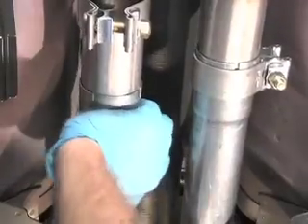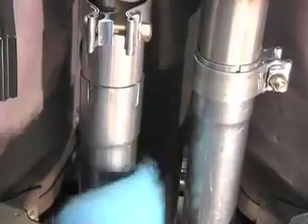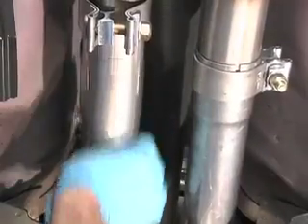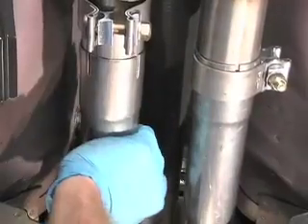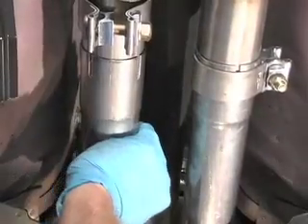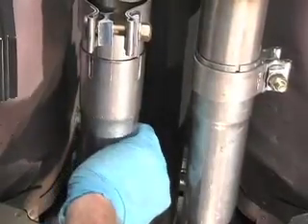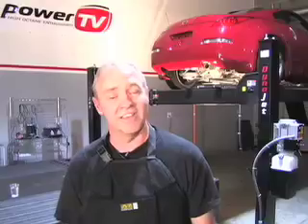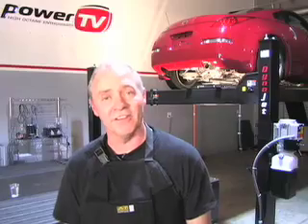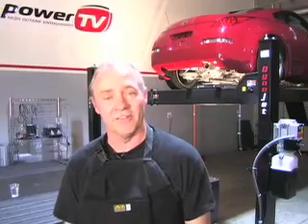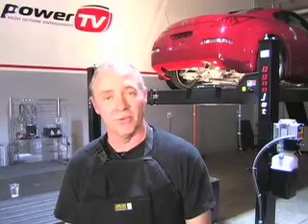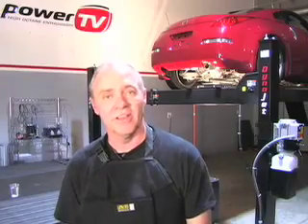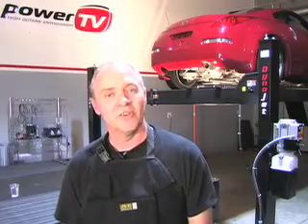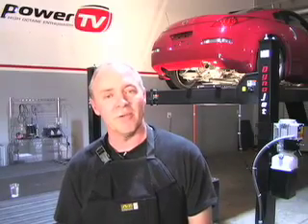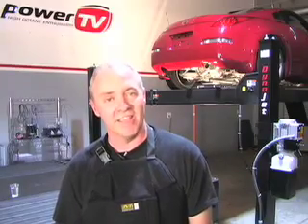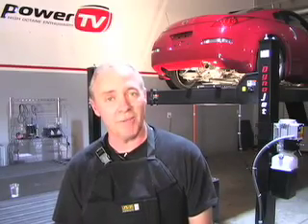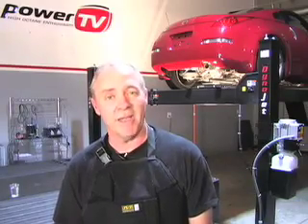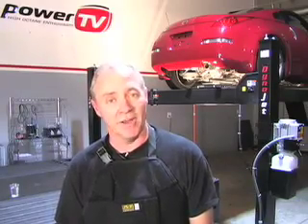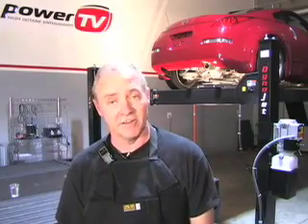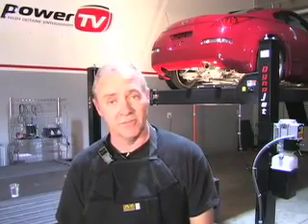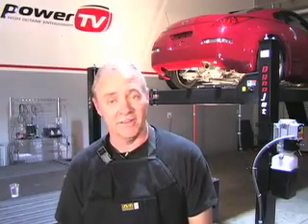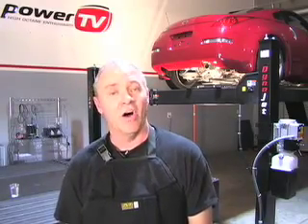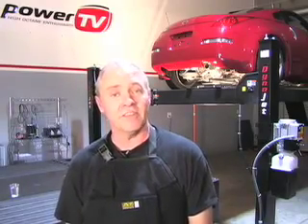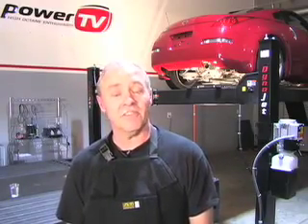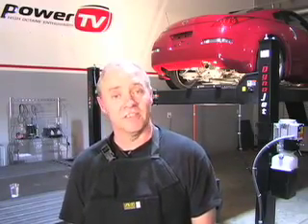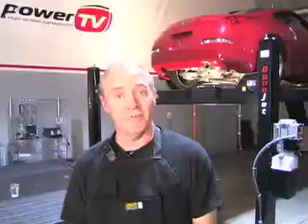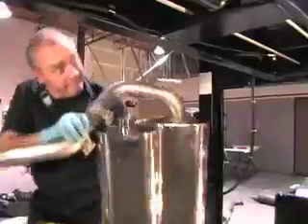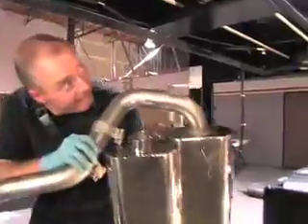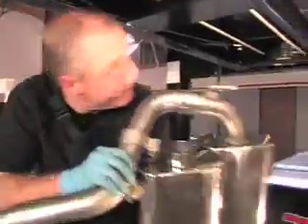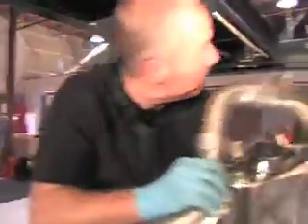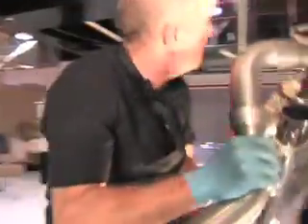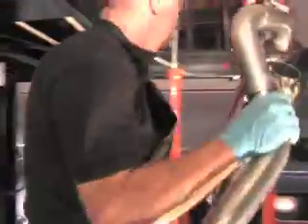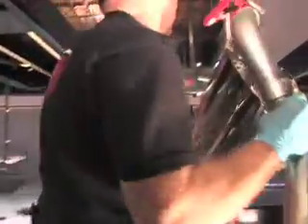We're midway through this installation. As you can see, it's fairly straightforward. So far we've got the X-pipe and the resonator tubes on. All that's left is the mufflers and the all-important stainless steel tips.